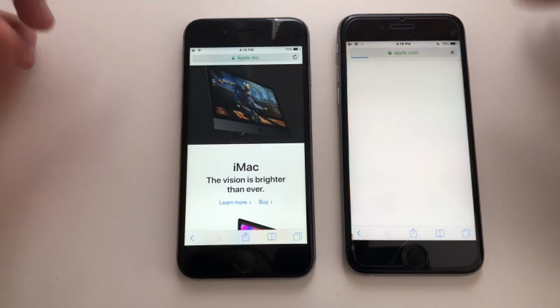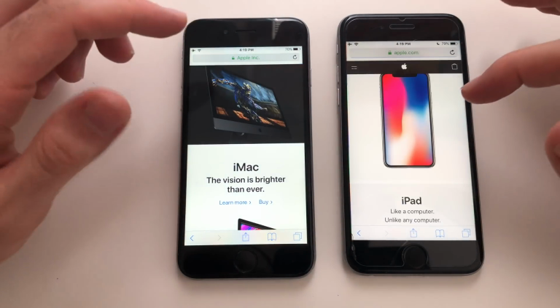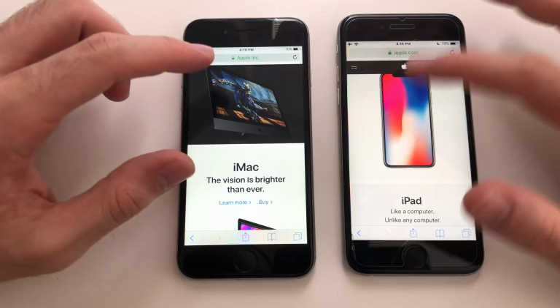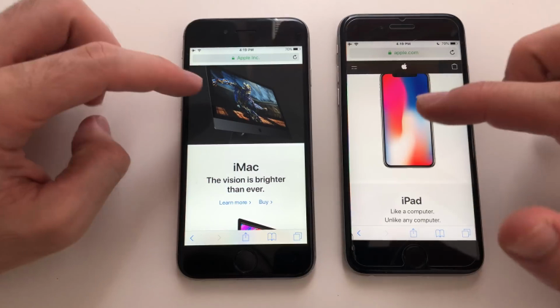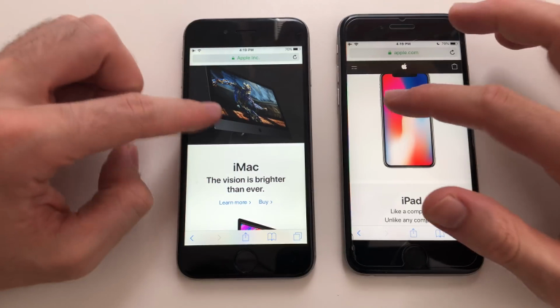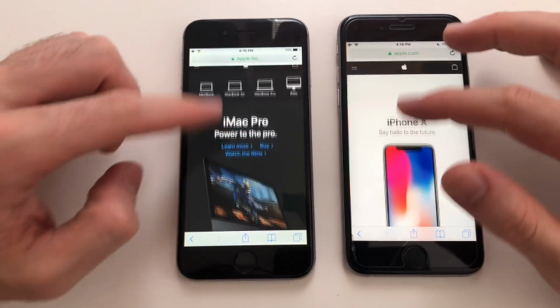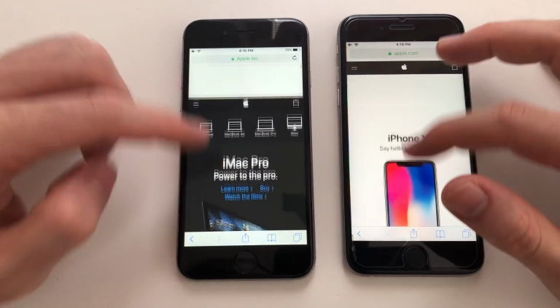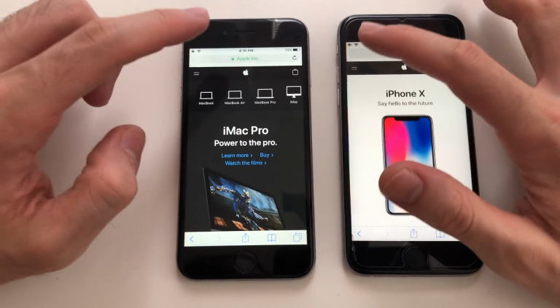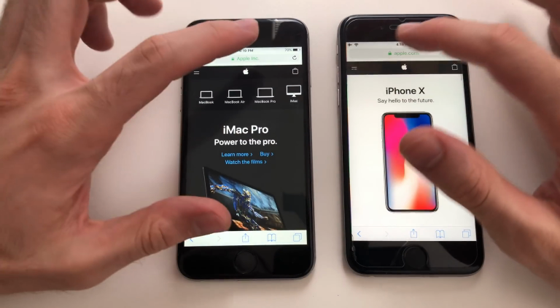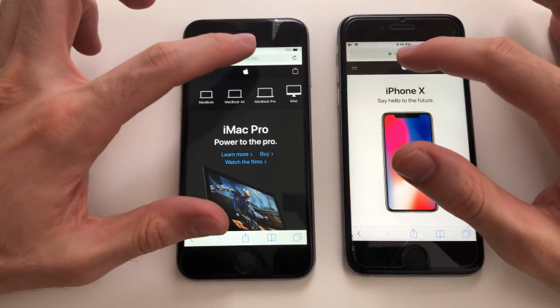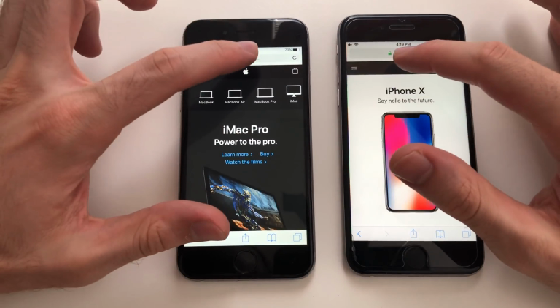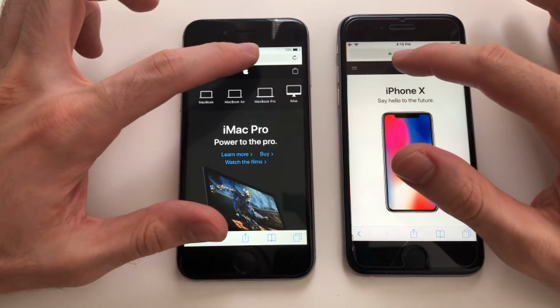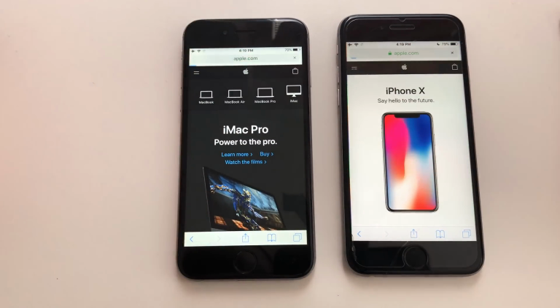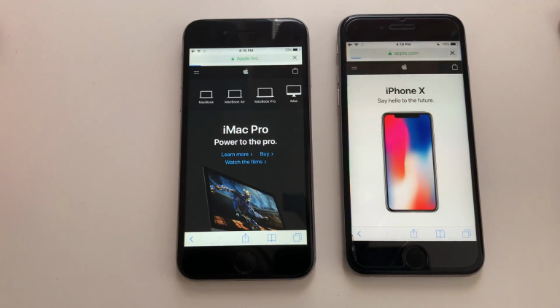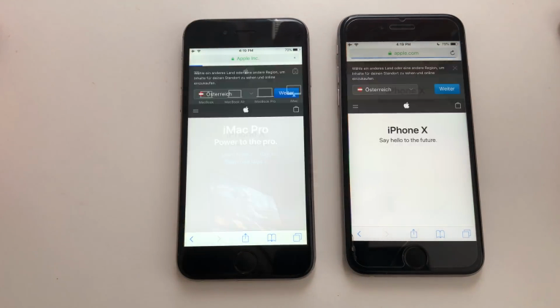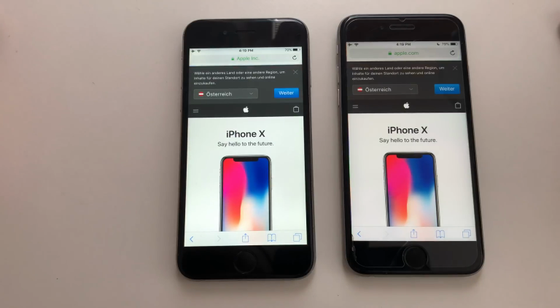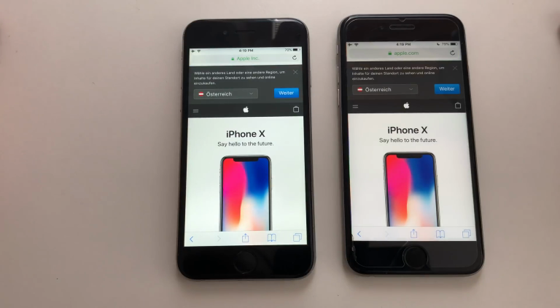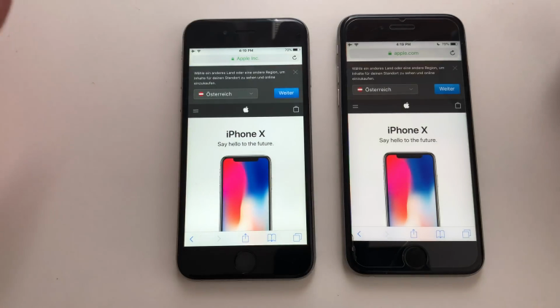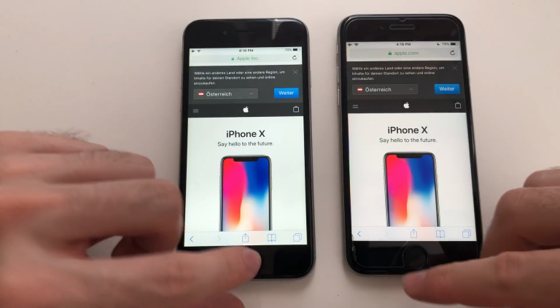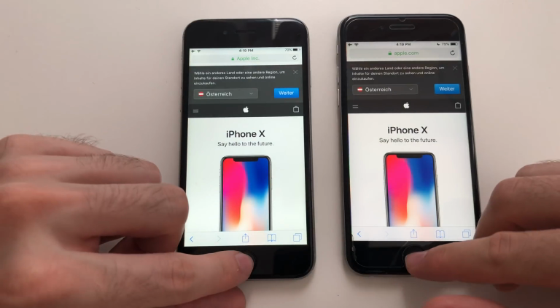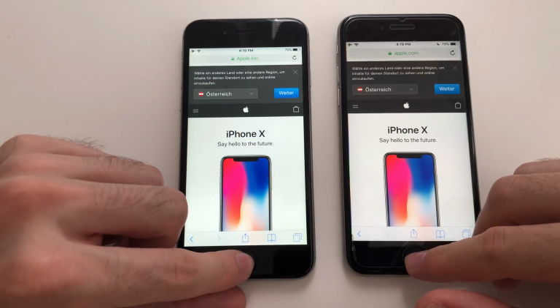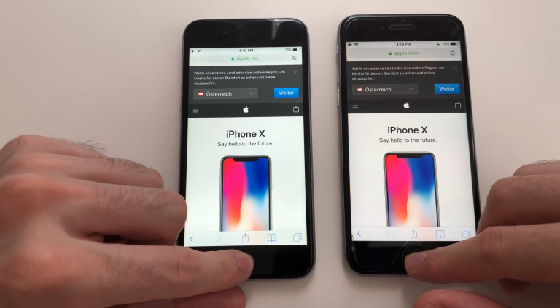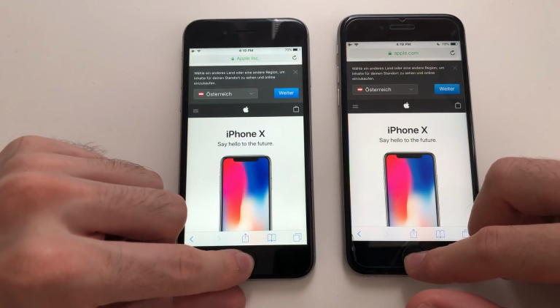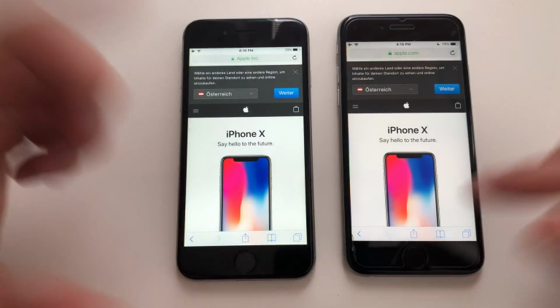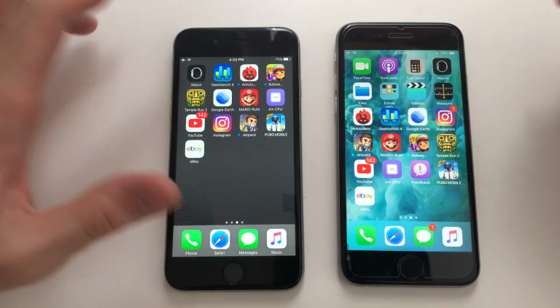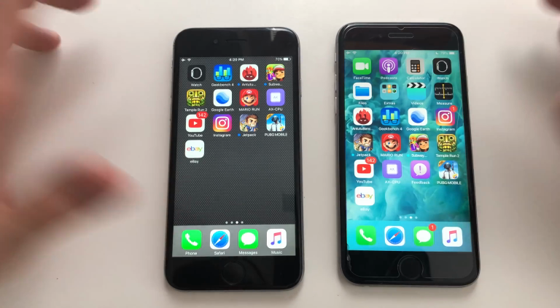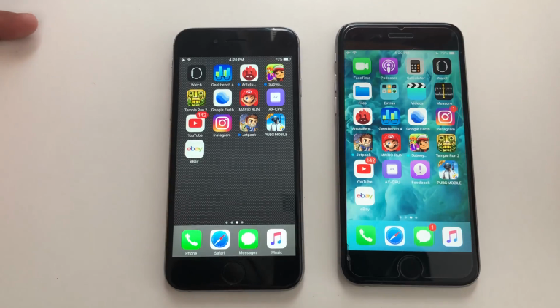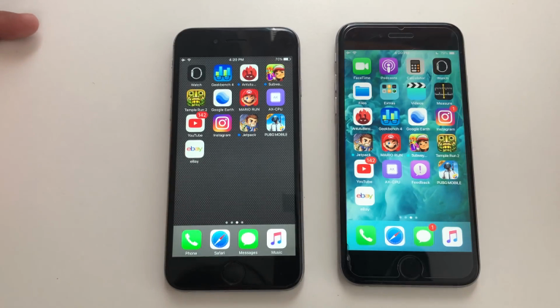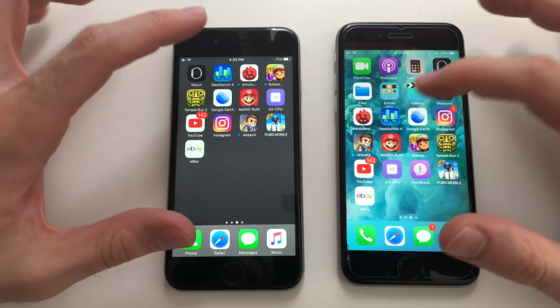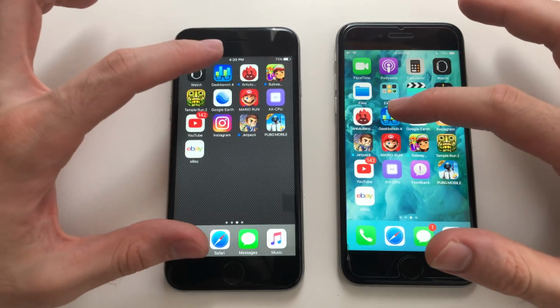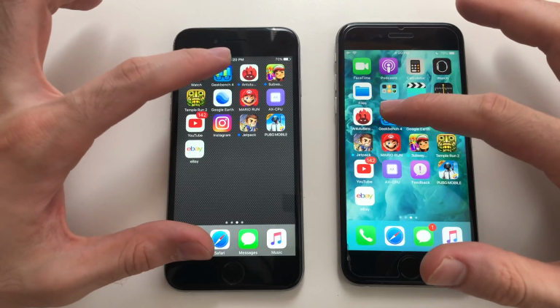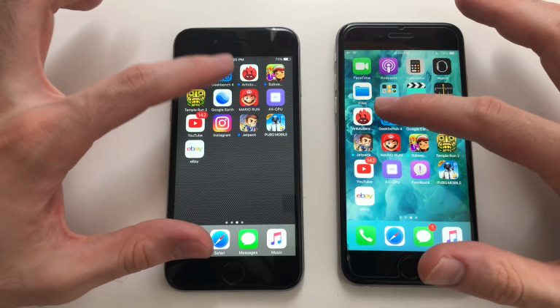Now comes Safari — loading Apple.com seemed faster on iOS 10. Clicking the Apple logo that was identical, super fast on both devices.